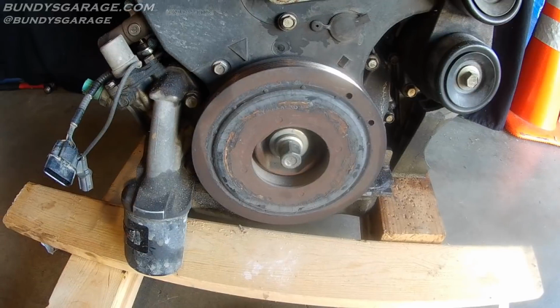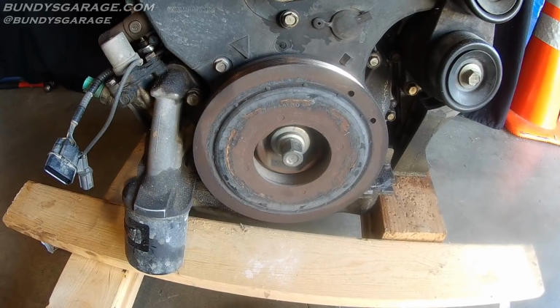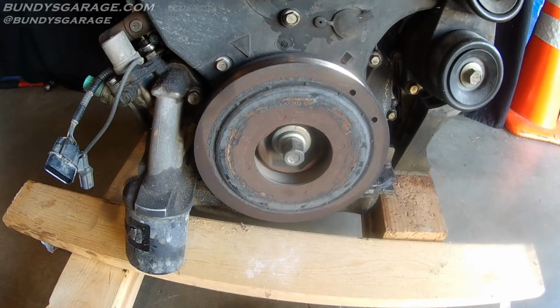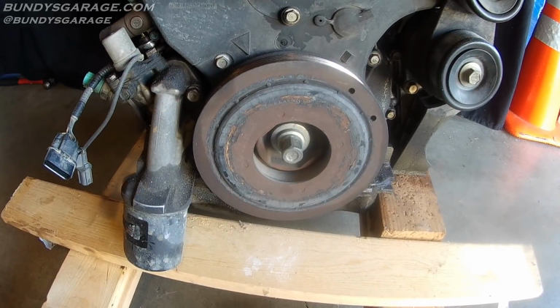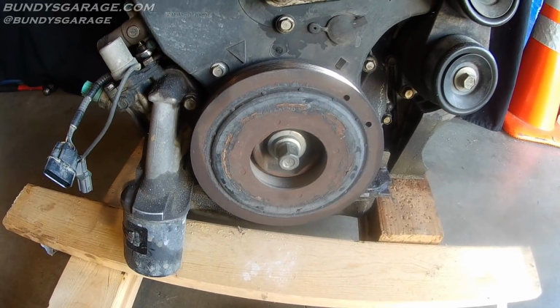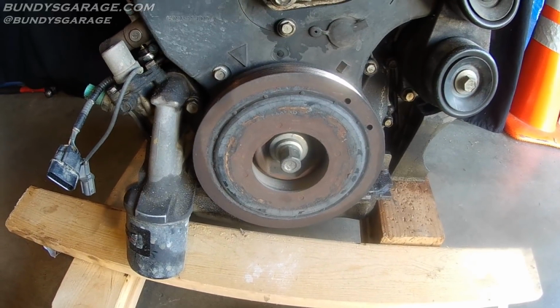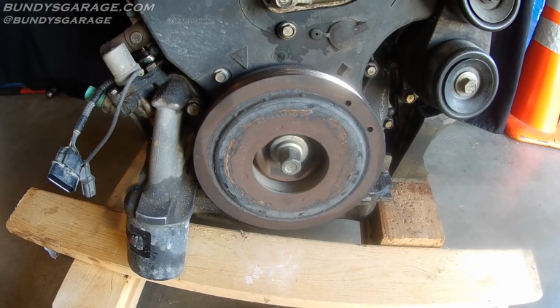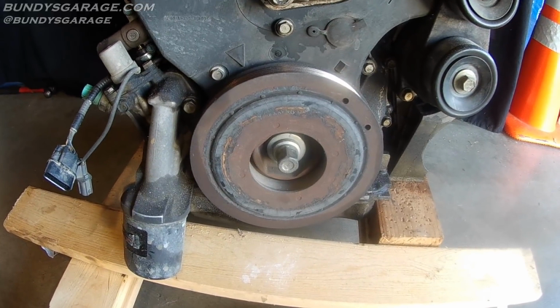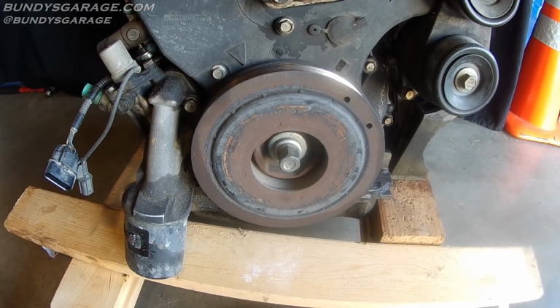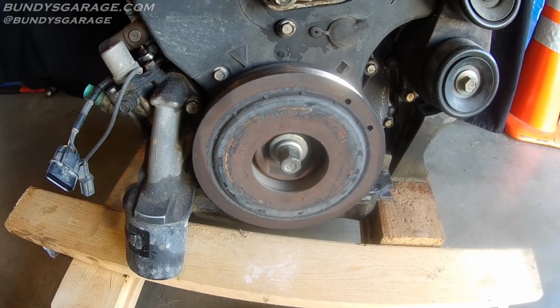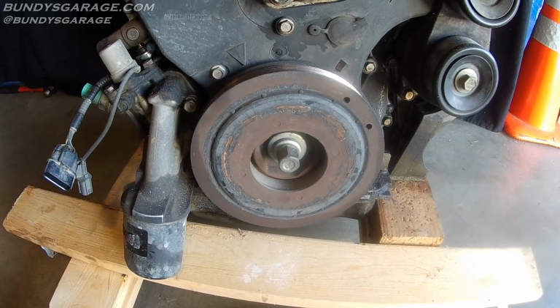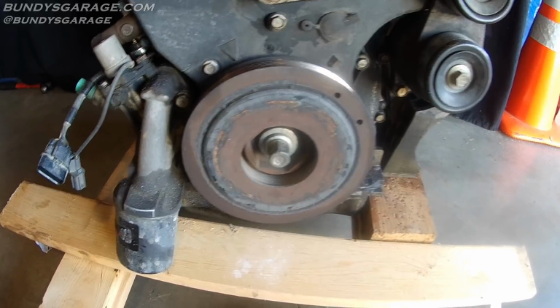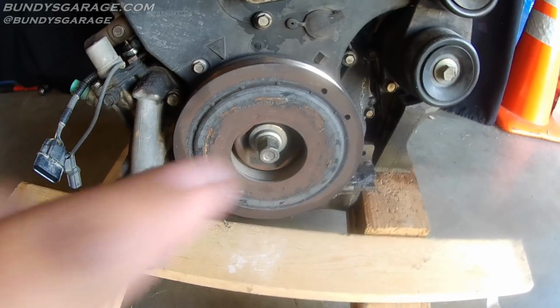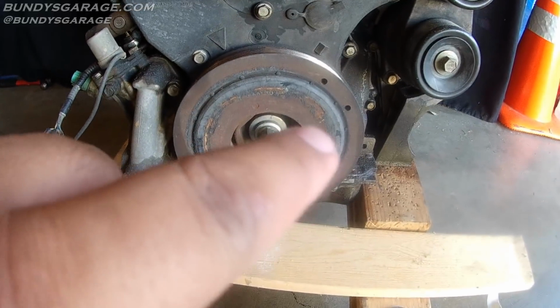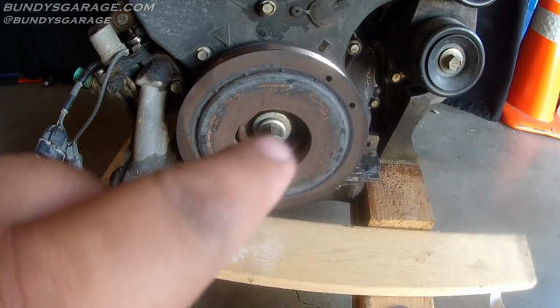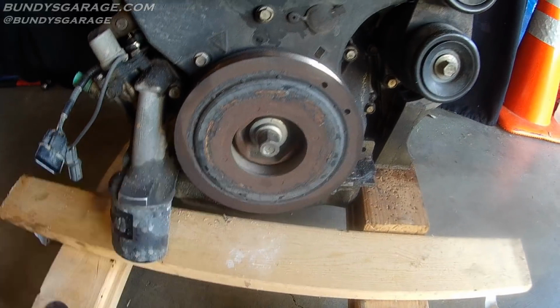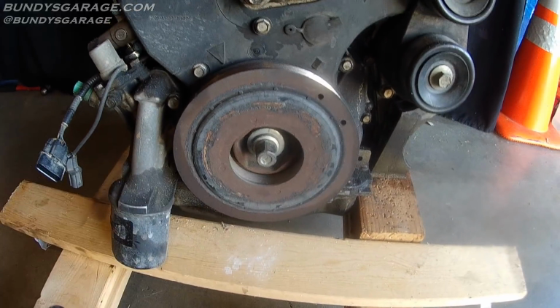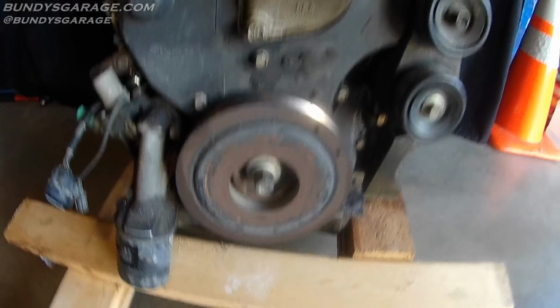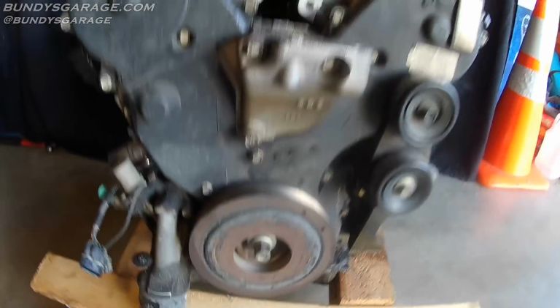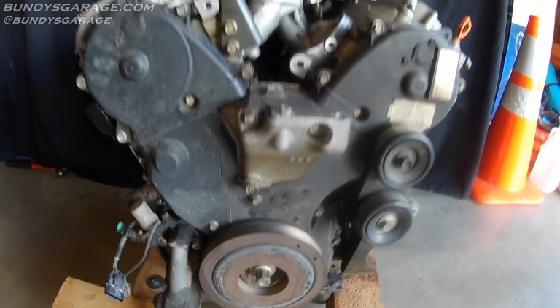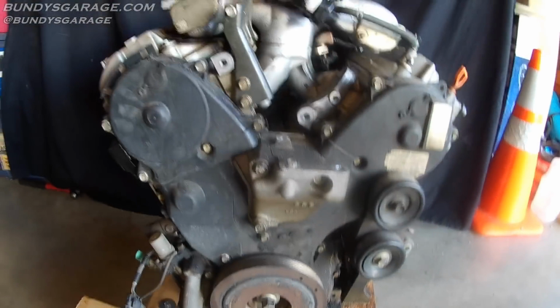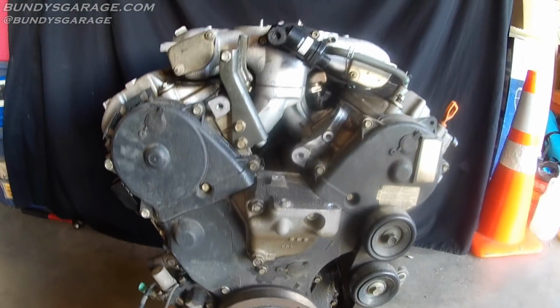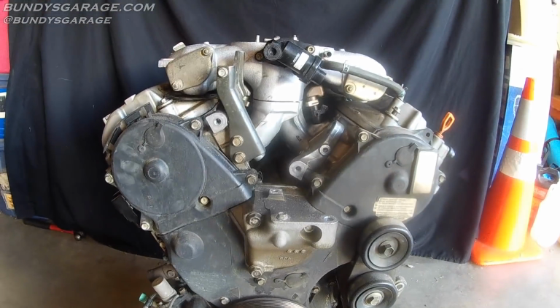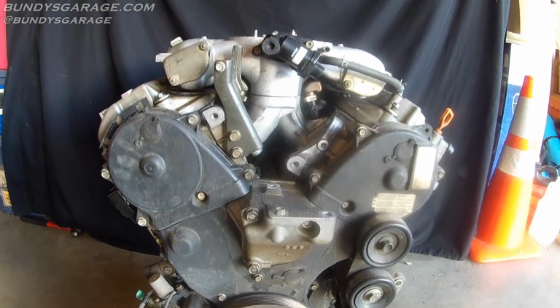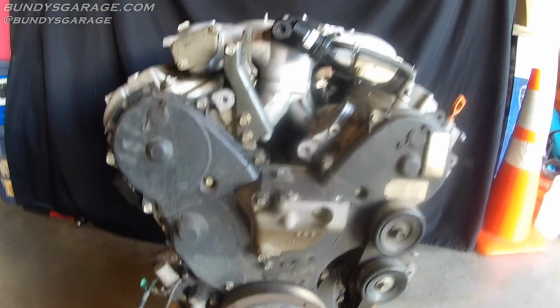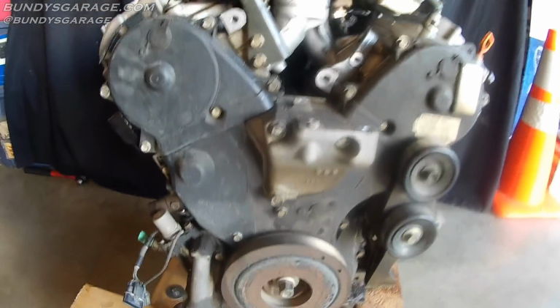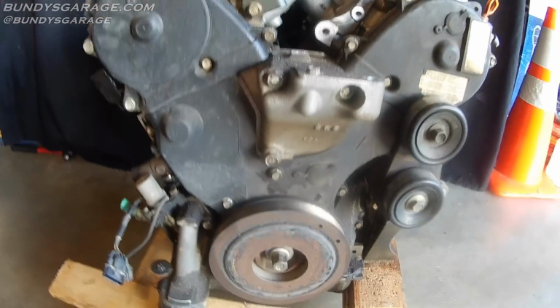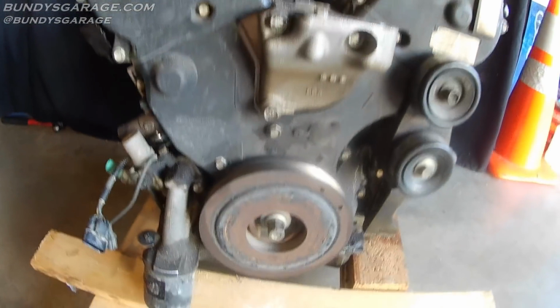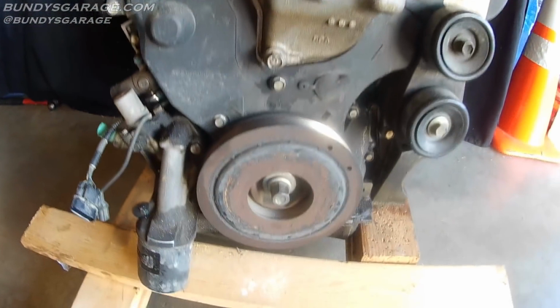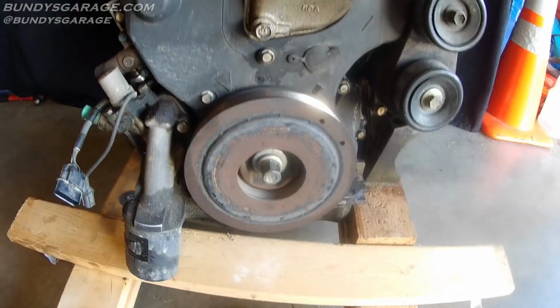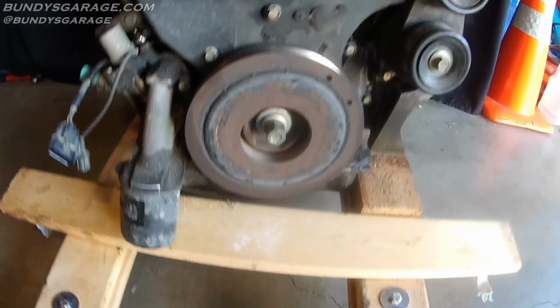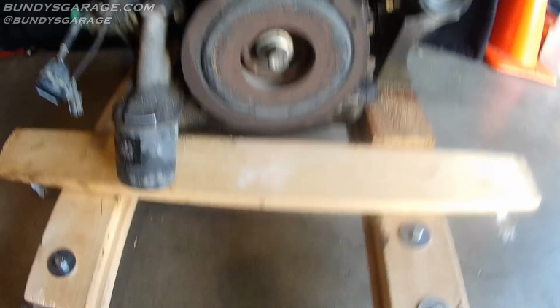Bundy's Garage, Bundy here. I'm going to get this crankshaft pulley bolt off right there off this Honda J Series V6 engine I have. This is a core engine that I'm starting to do my videos on.